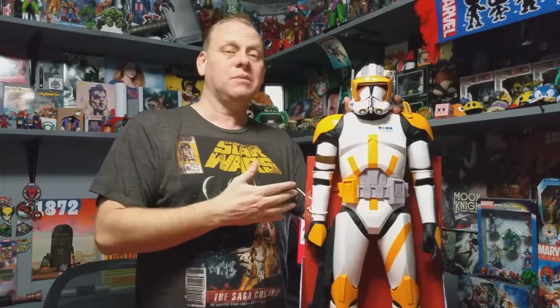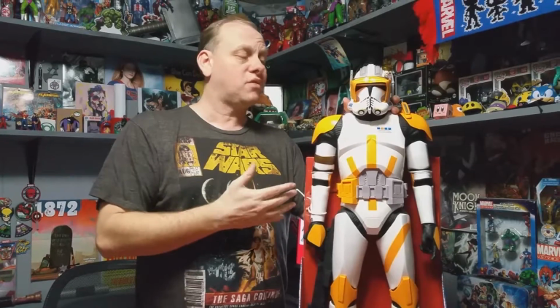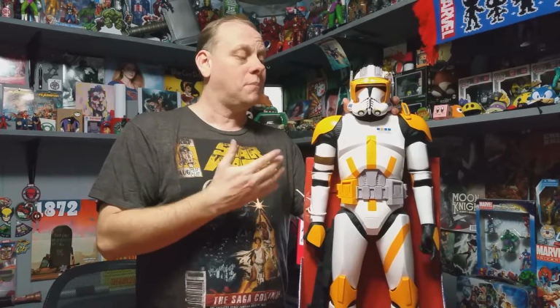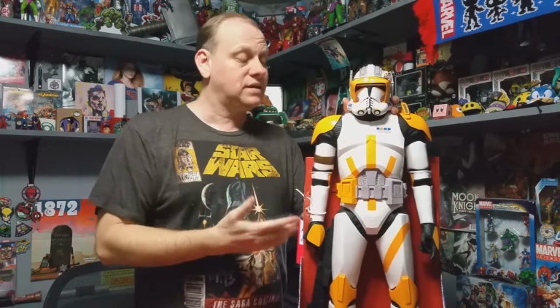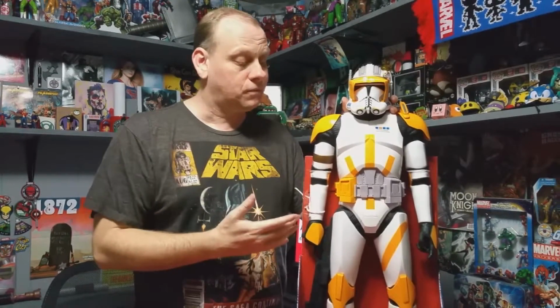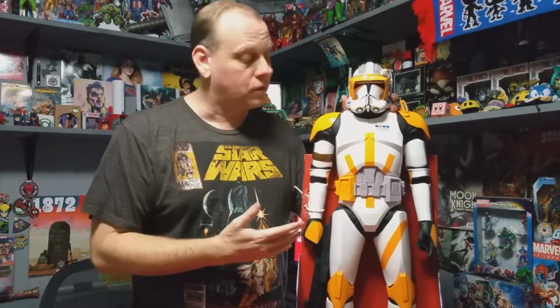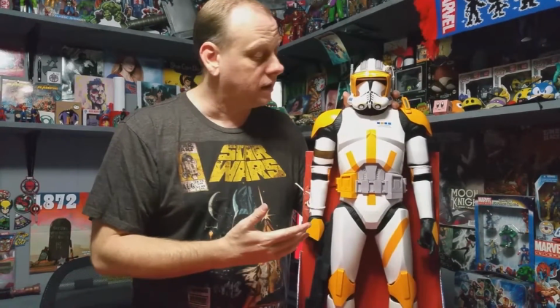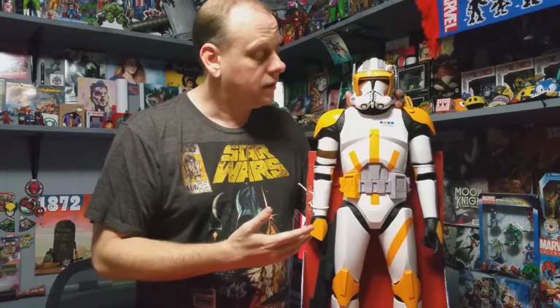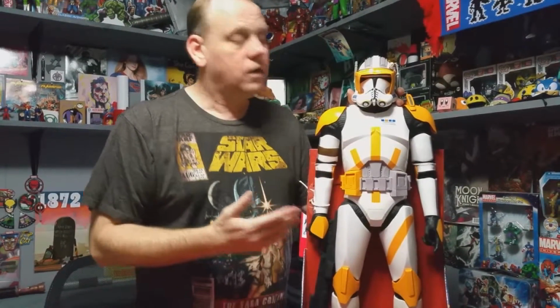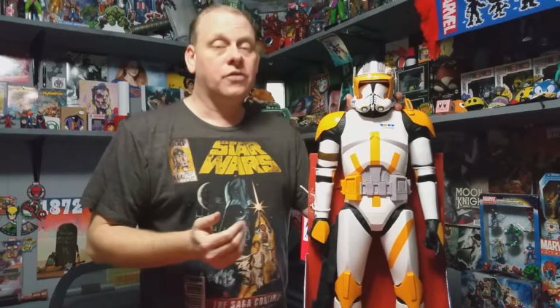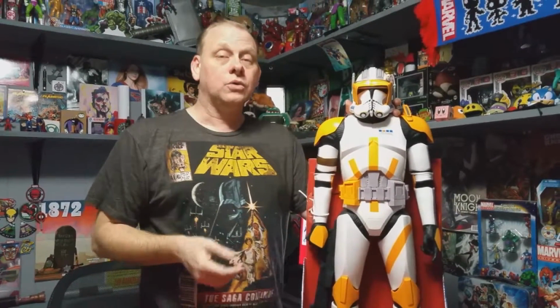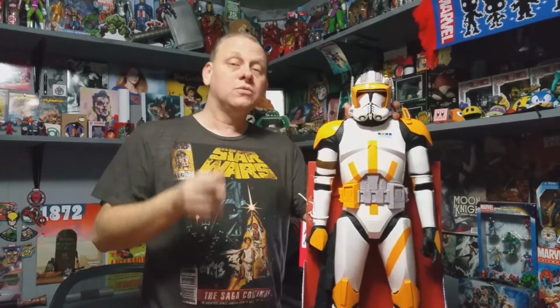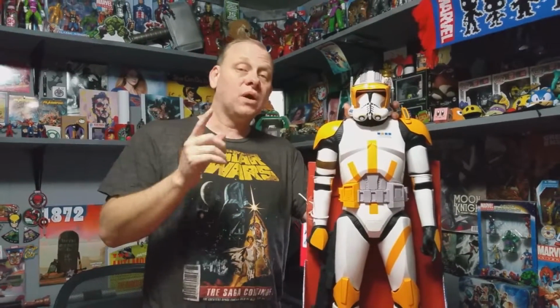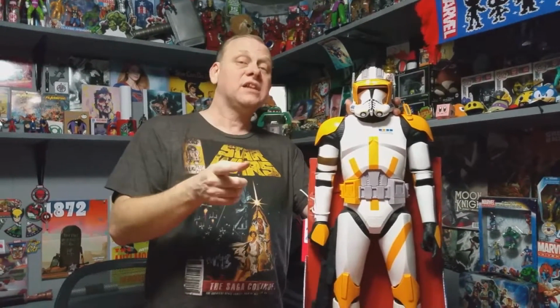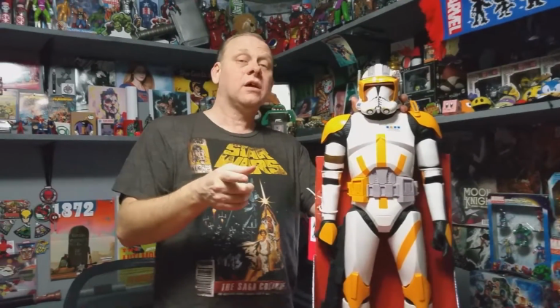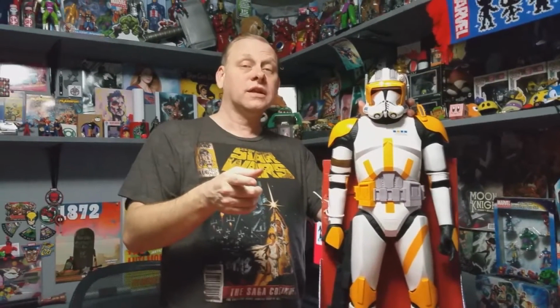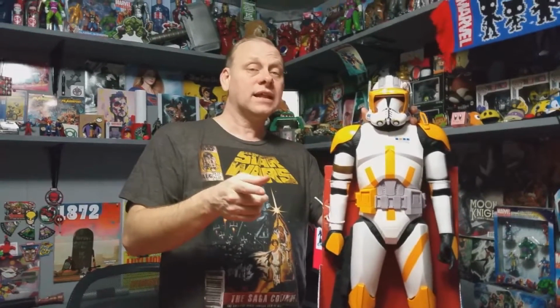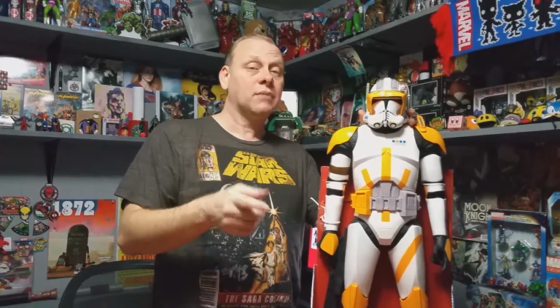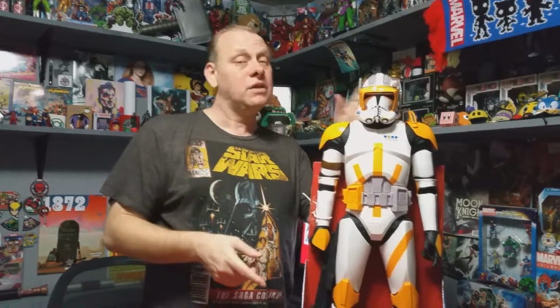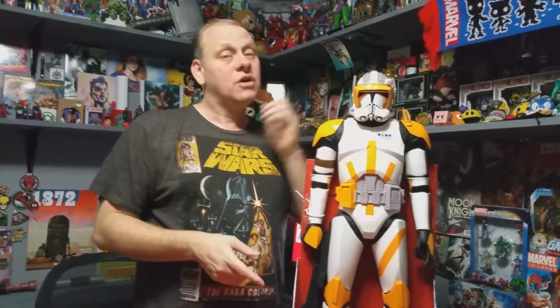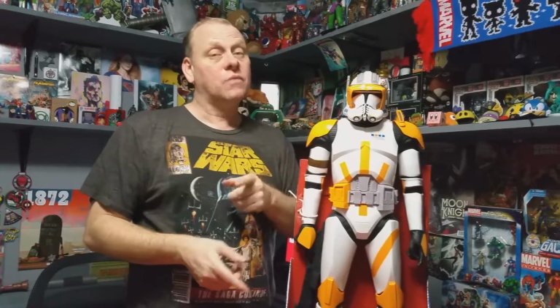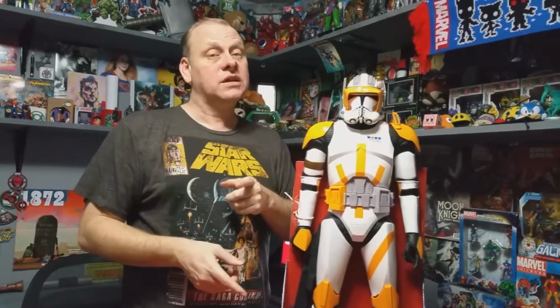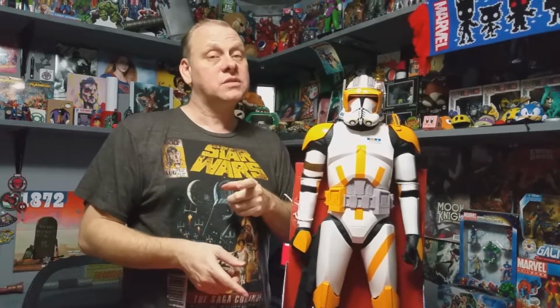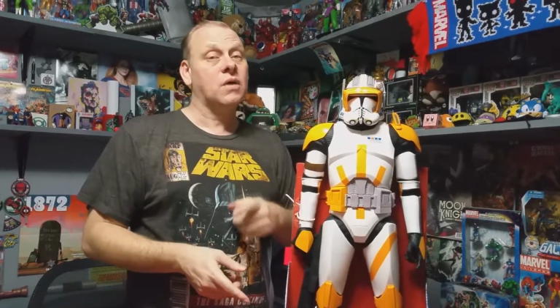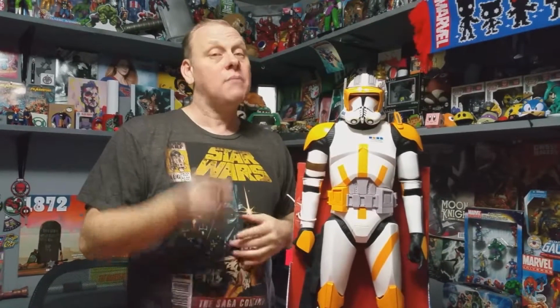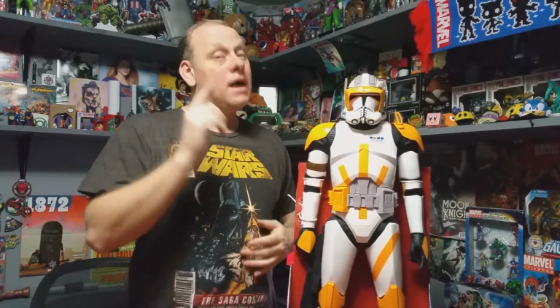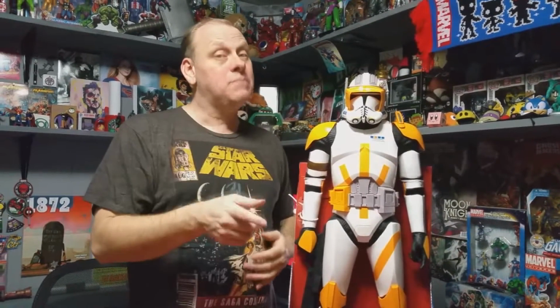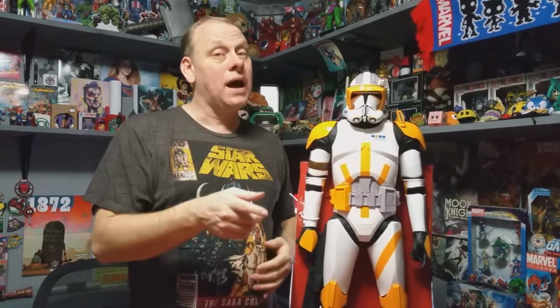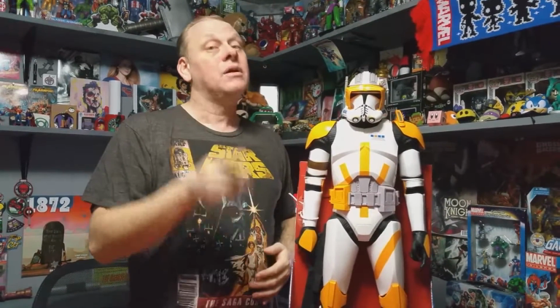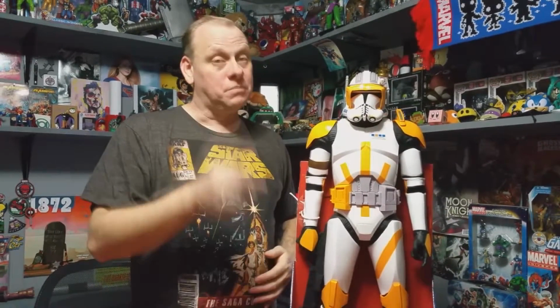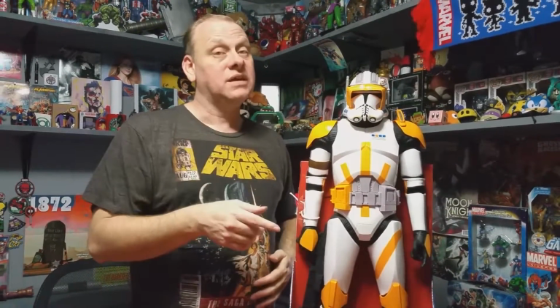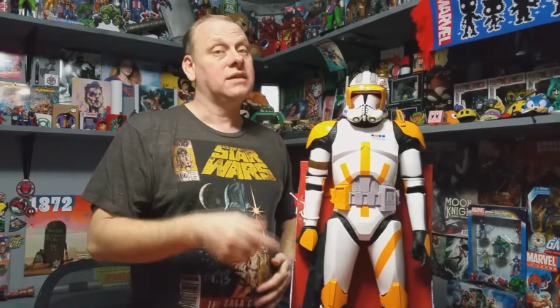A great thank you to my wife for getting me this amazing figurine. YouTube, go ahead and click that like button, don't forget to subscribe, and be proud to be a geek.